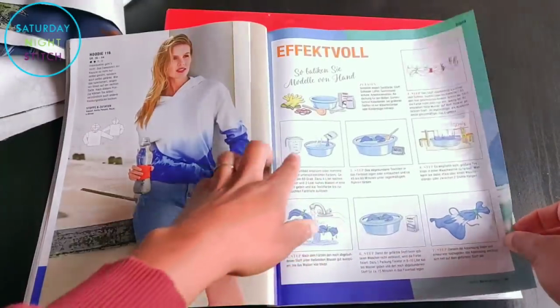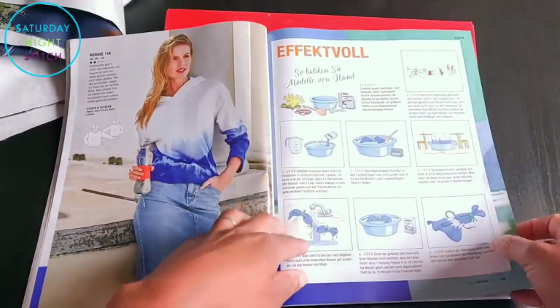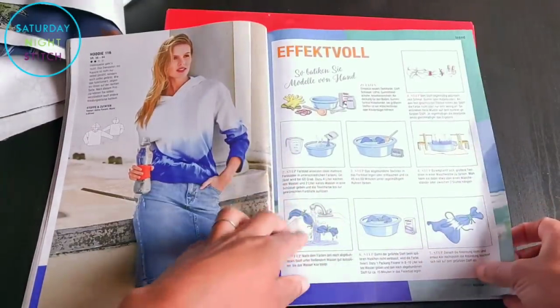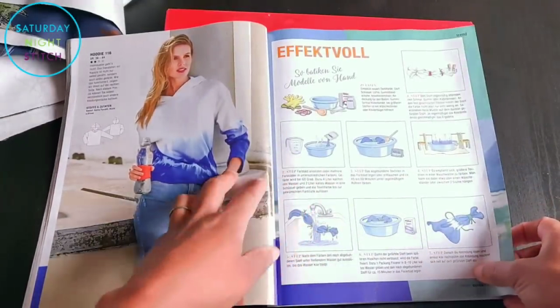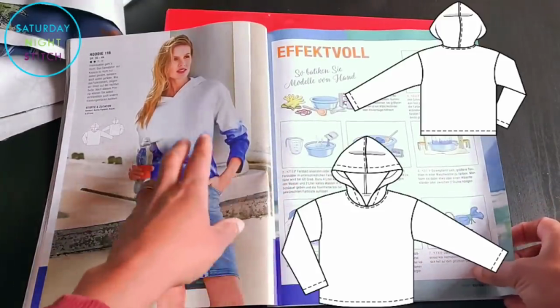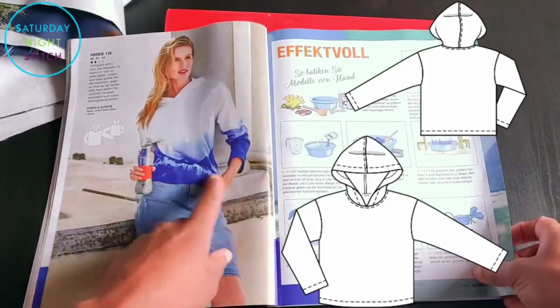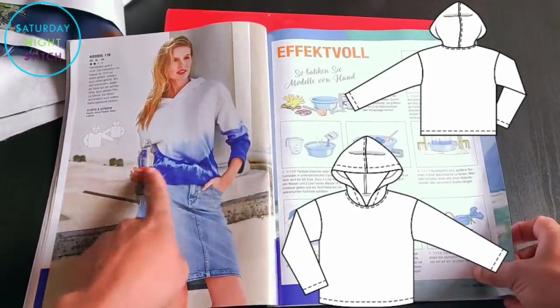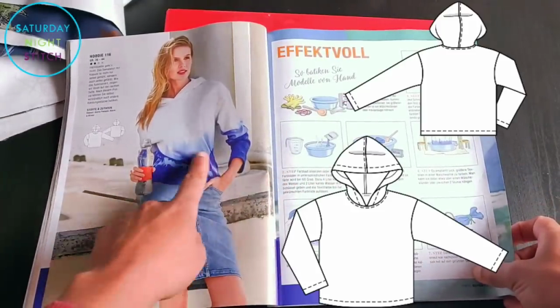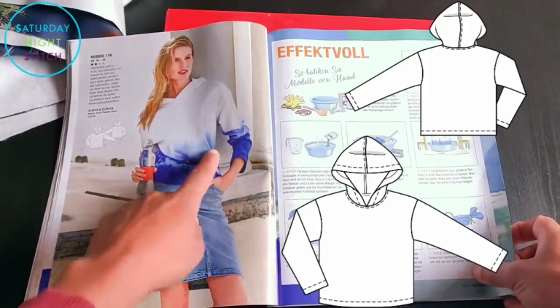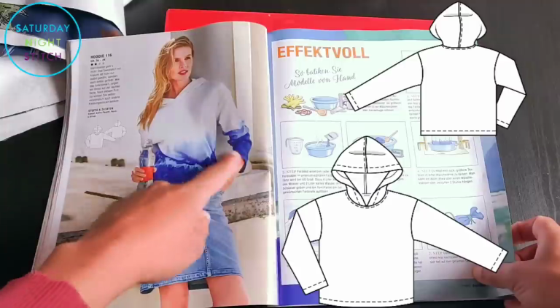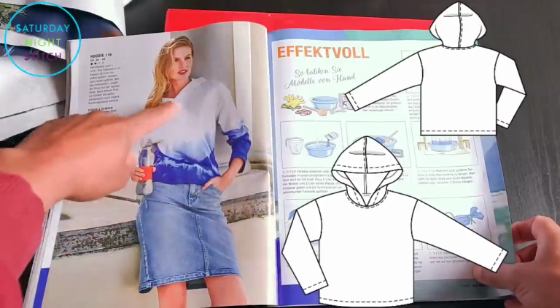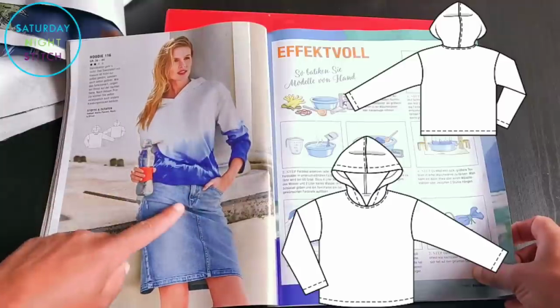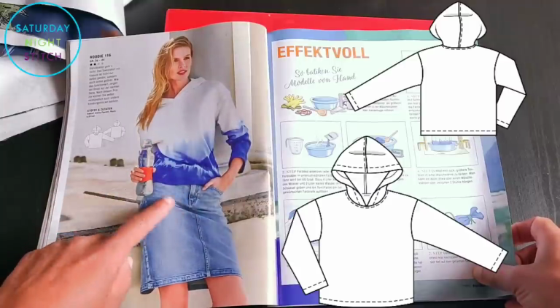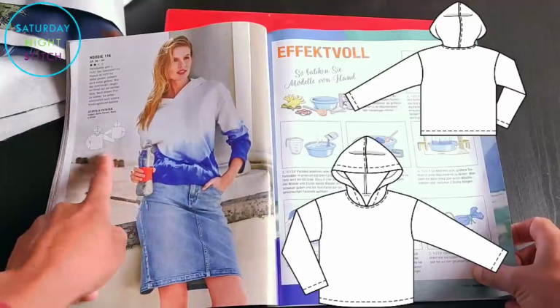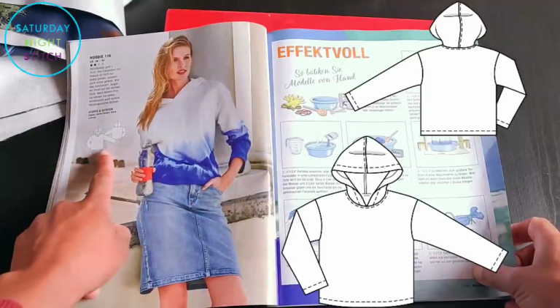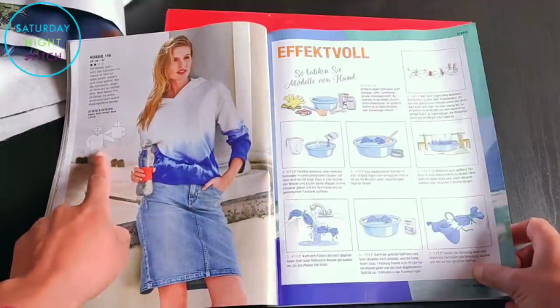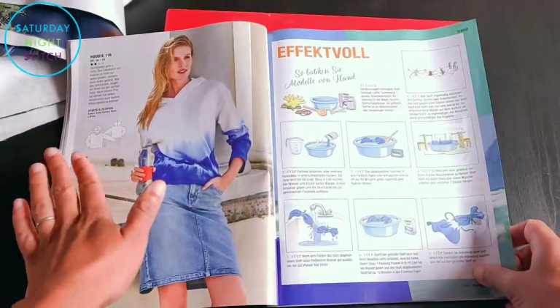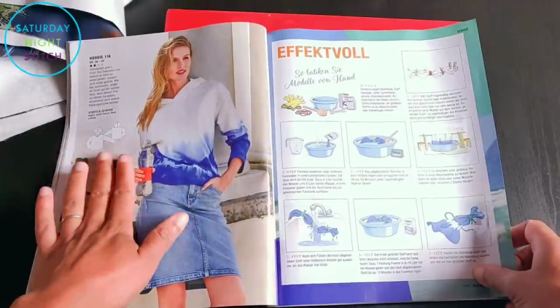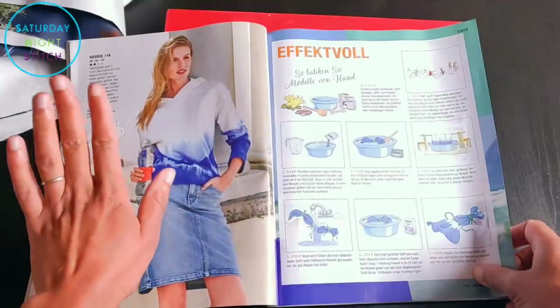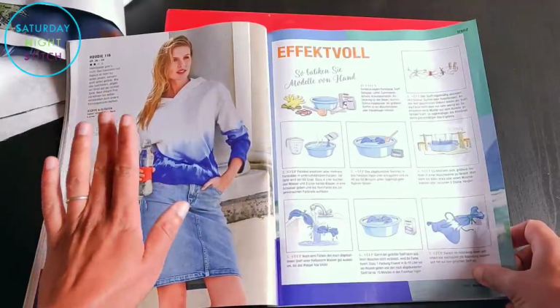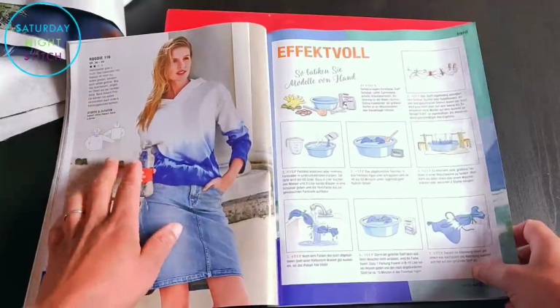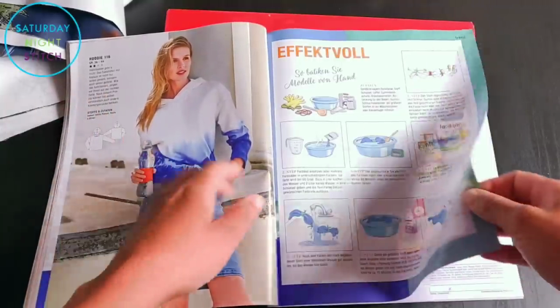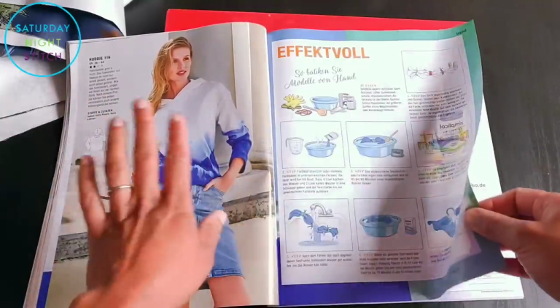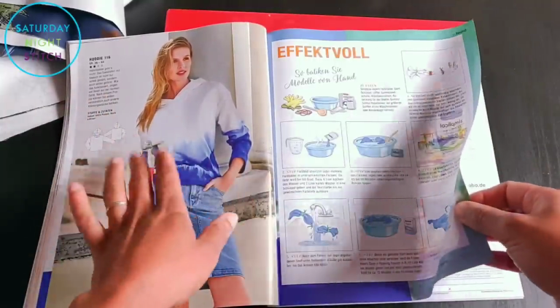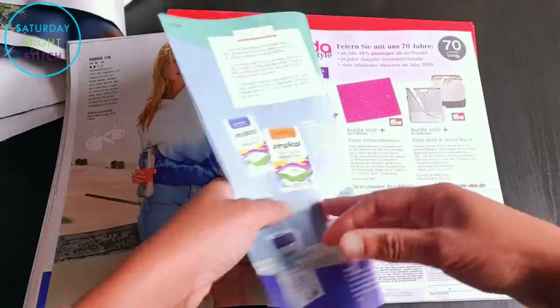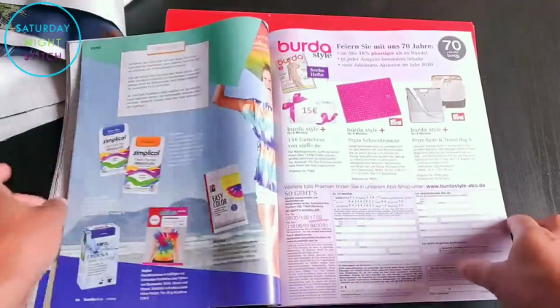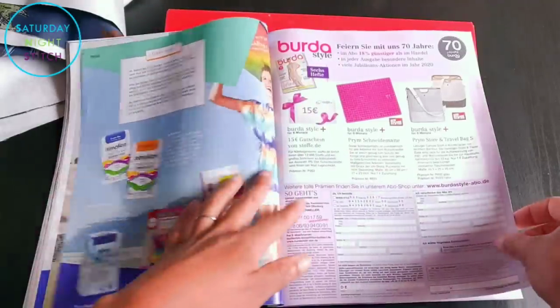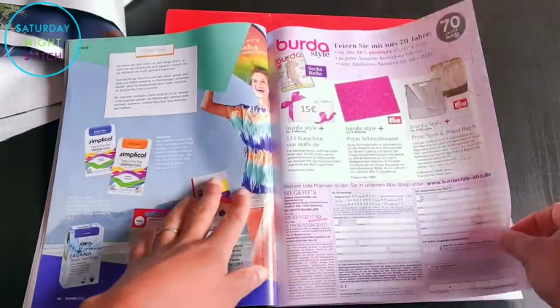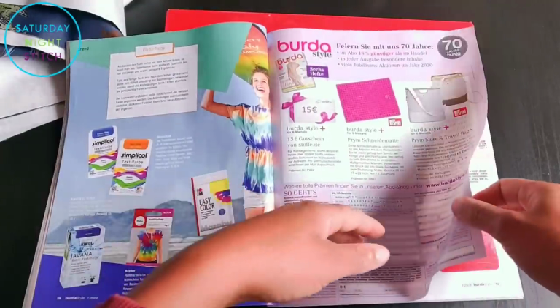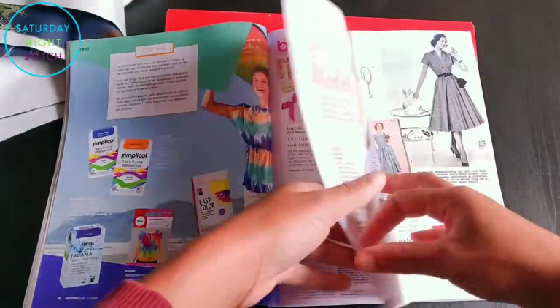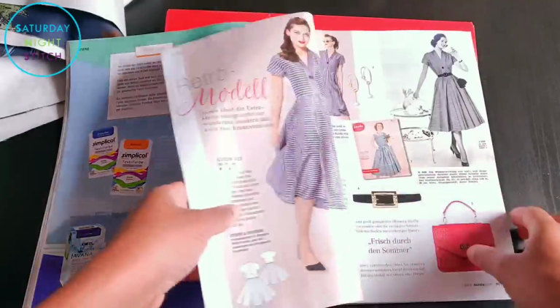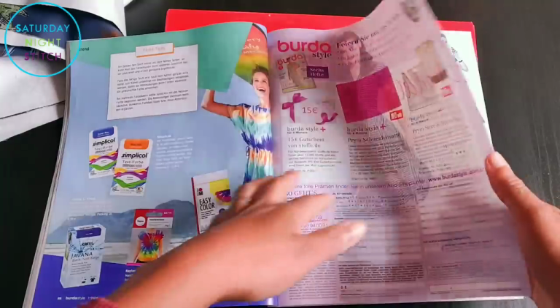Then there's a tutorial on how to do an ombre dye job on this sweatshirt — we've seen this sweatshirt so many times, it's kind of like one of Burda's favourite activewear patterns.